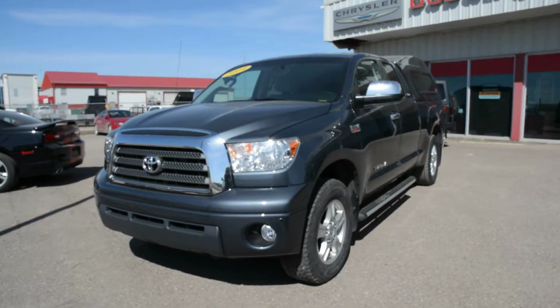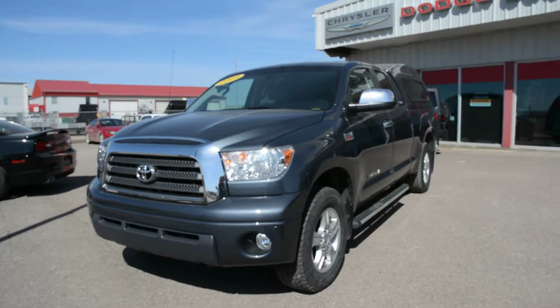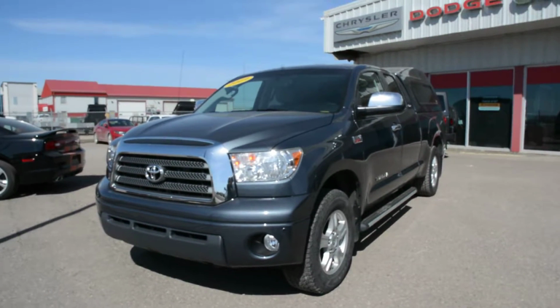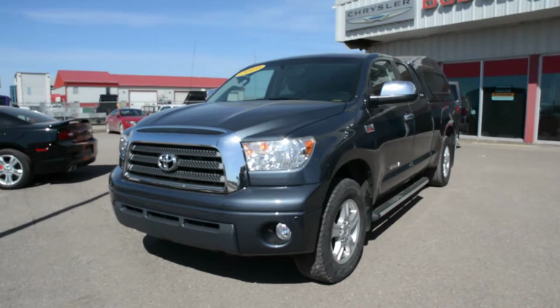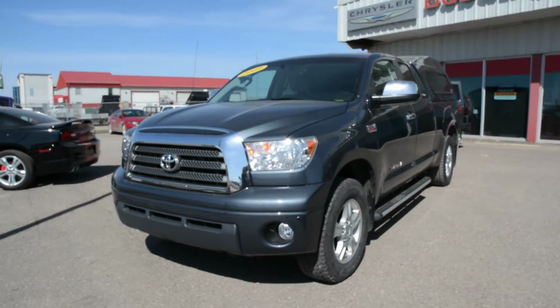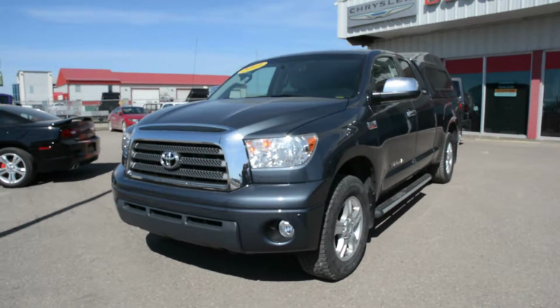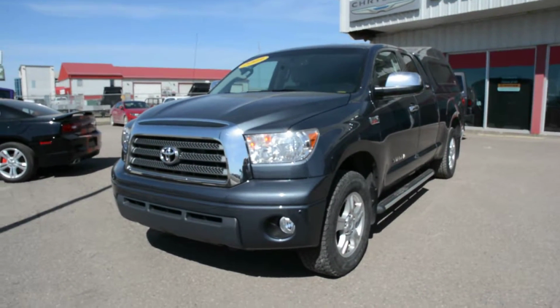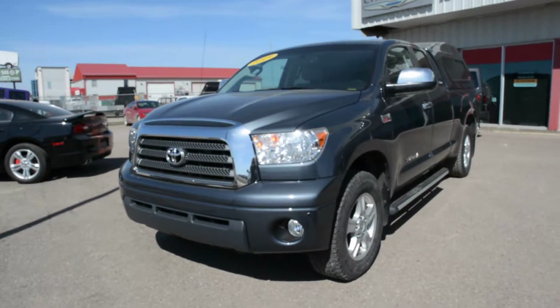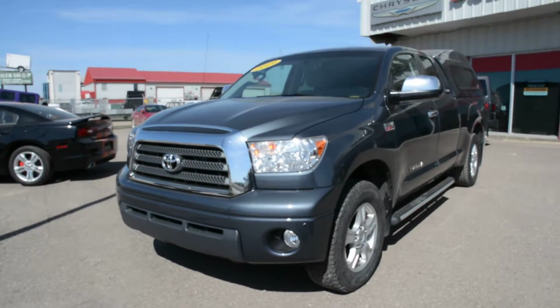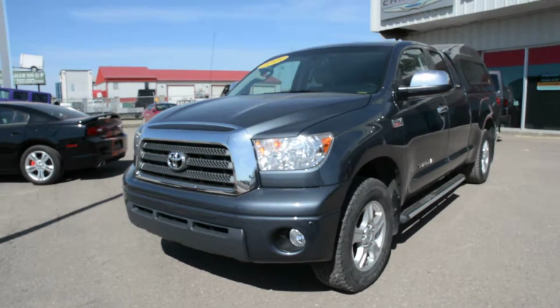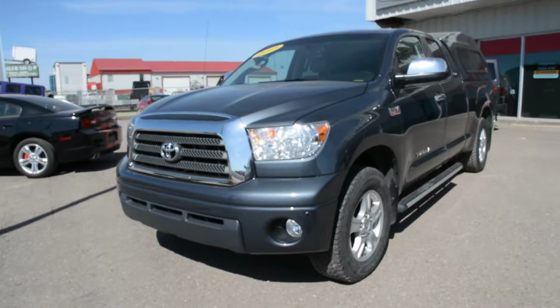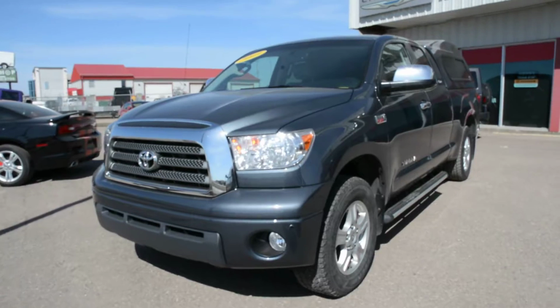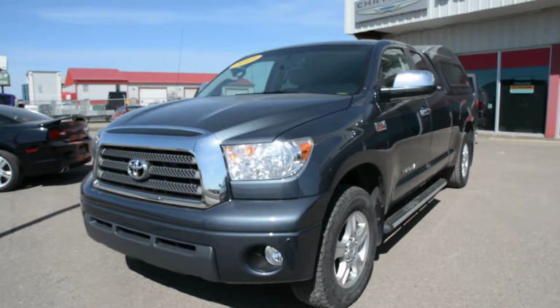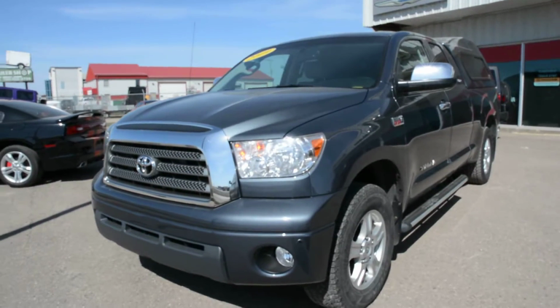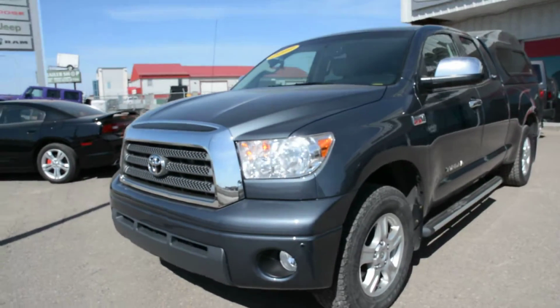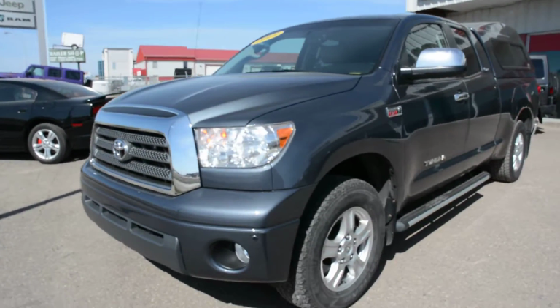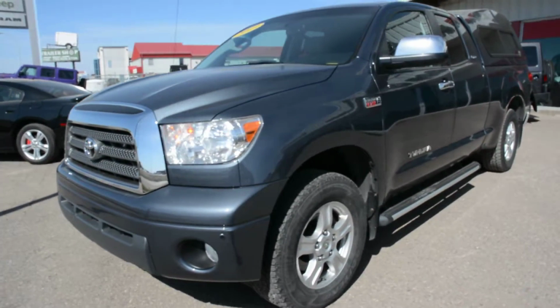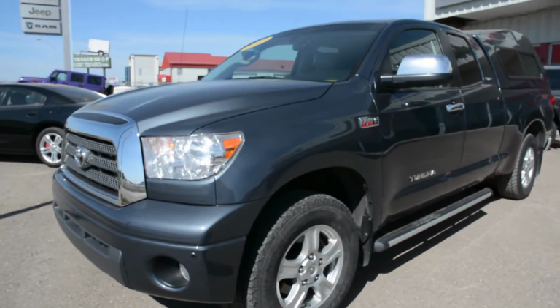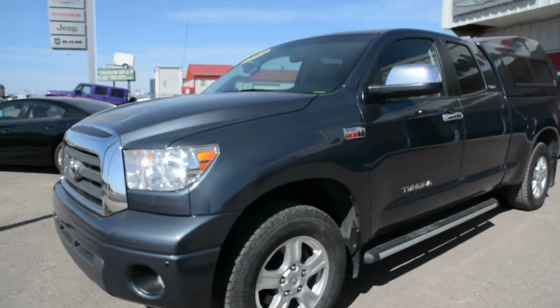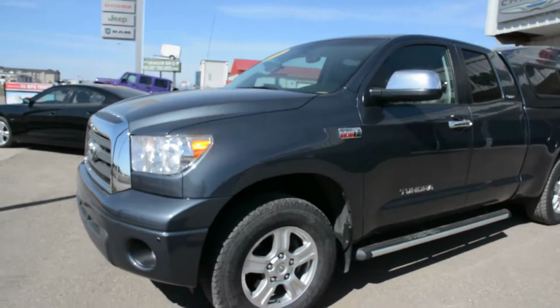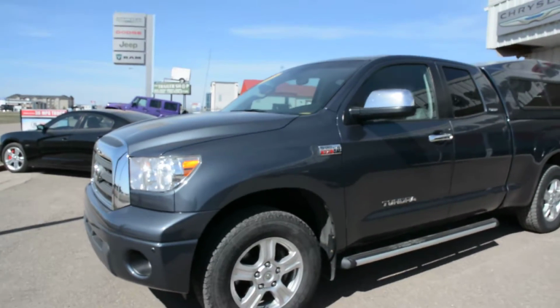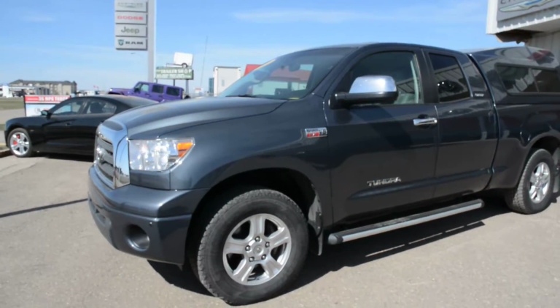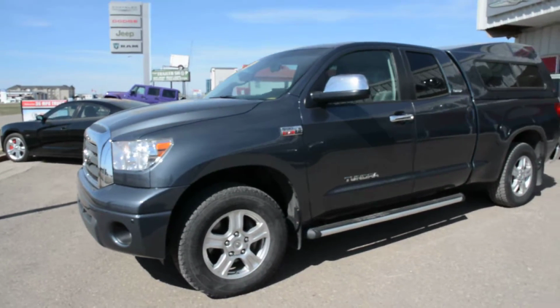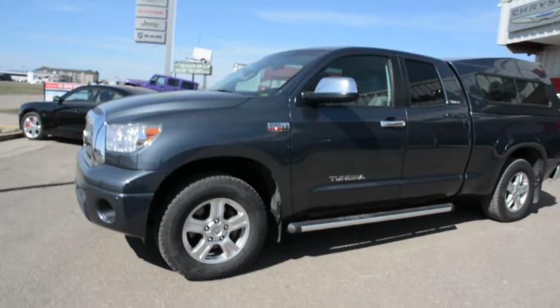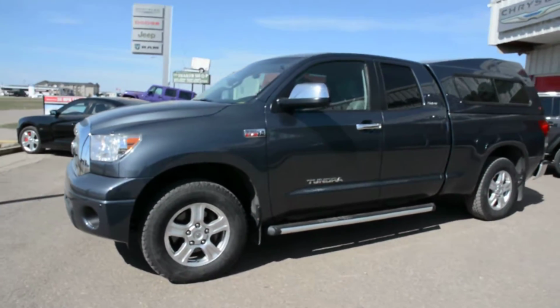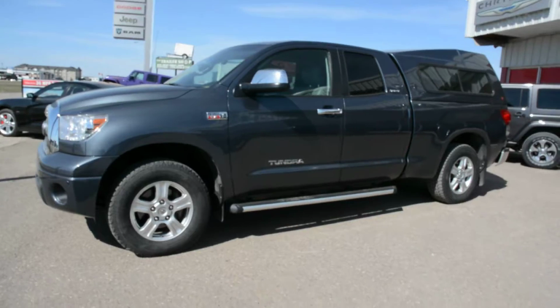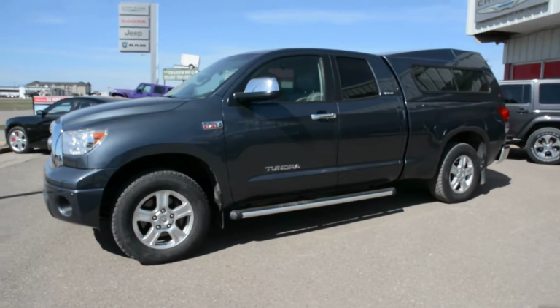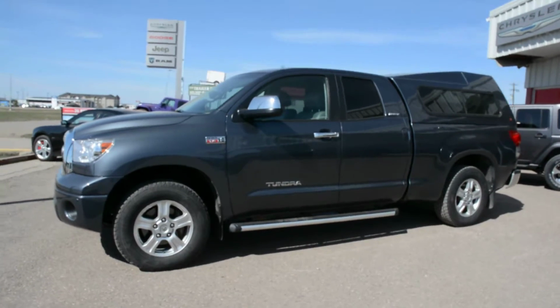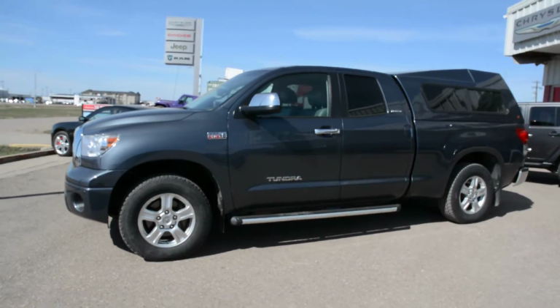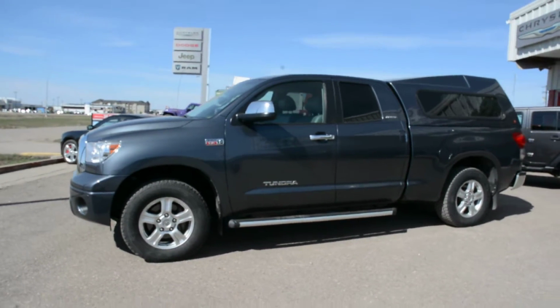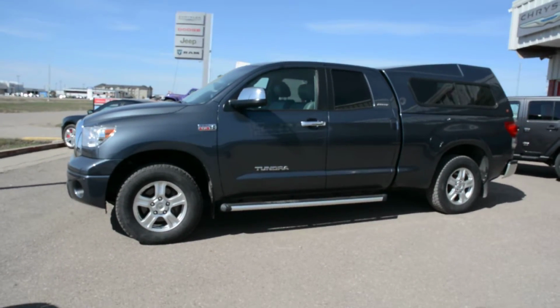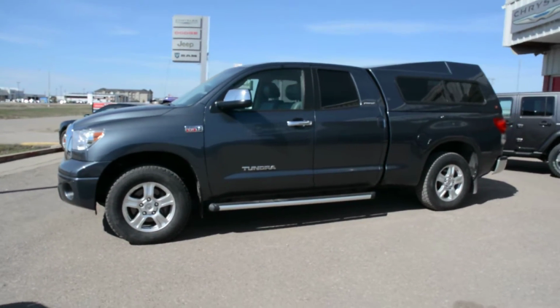Hey everybody, Brittany here over at Bonneville Dodge. Just here to show you this pre-owned 2009 Toyota Tundra Limited we have here on the lot. We're just gonna take a quick walk around this unit today just to show you some of the great features and options that this model has to offer.